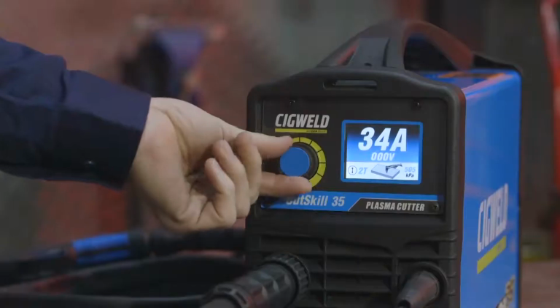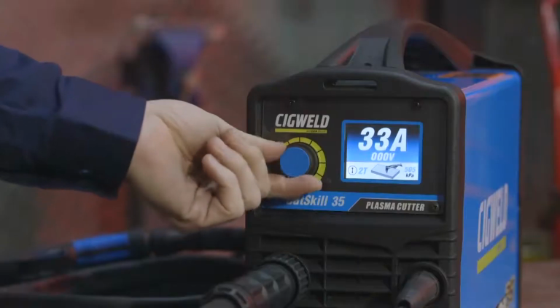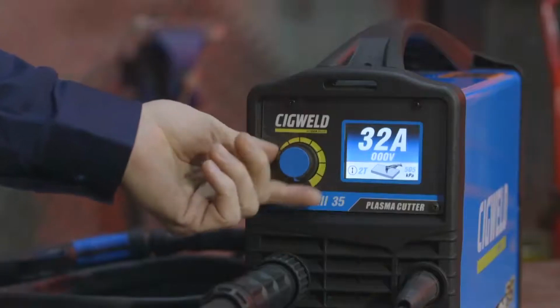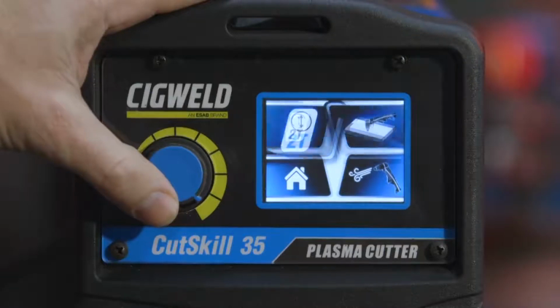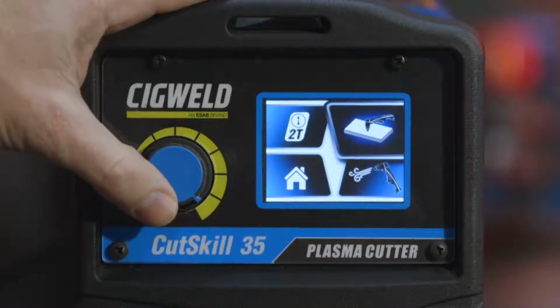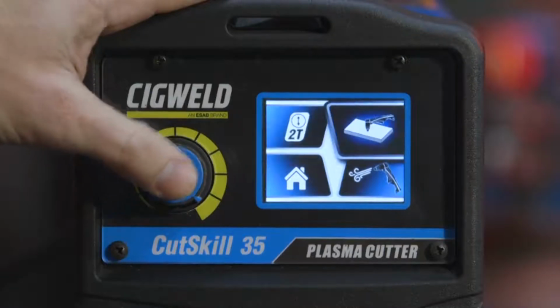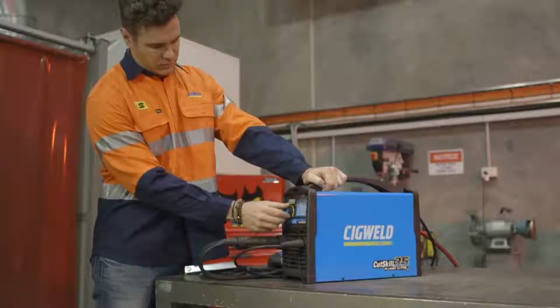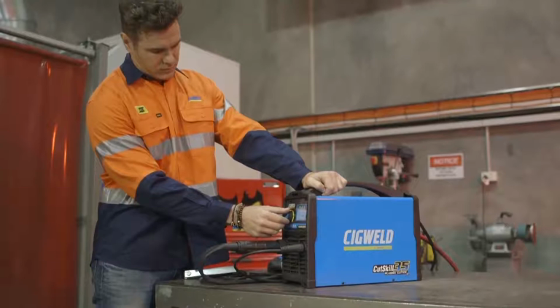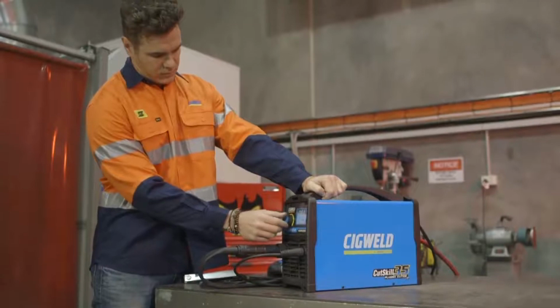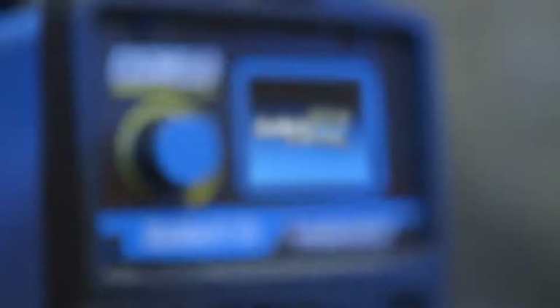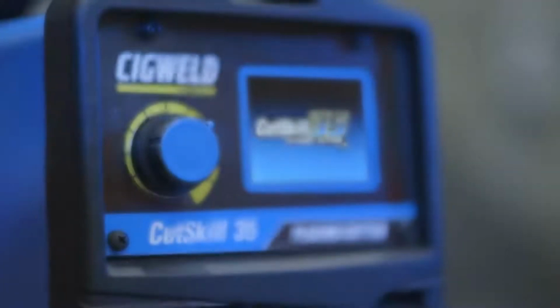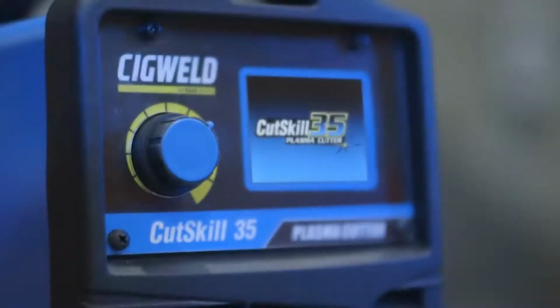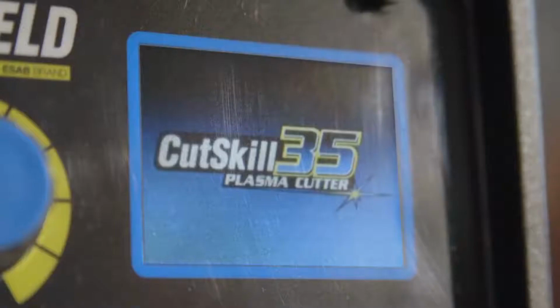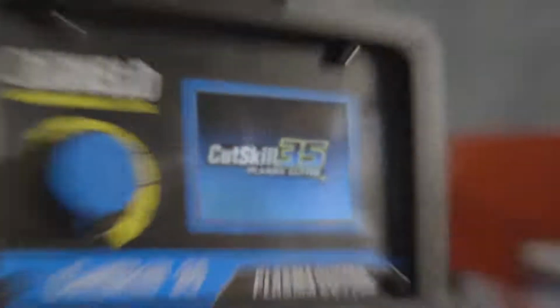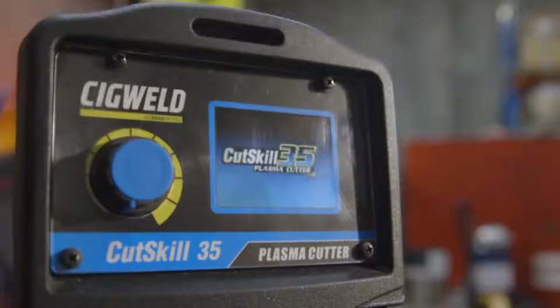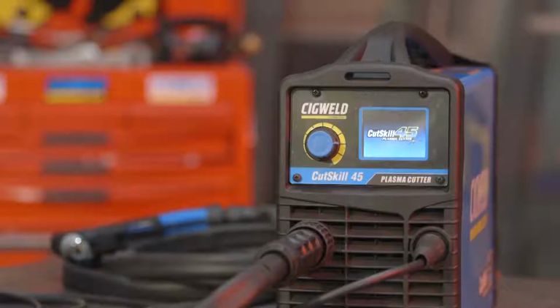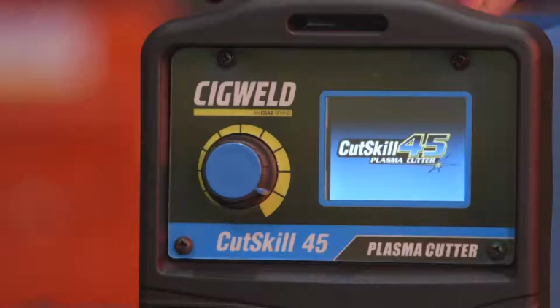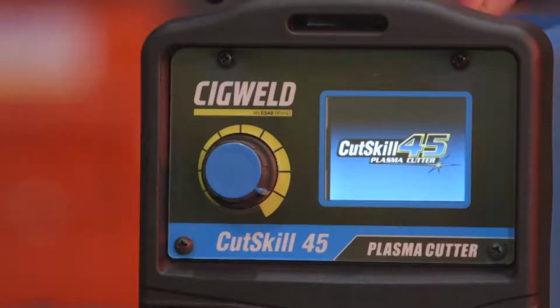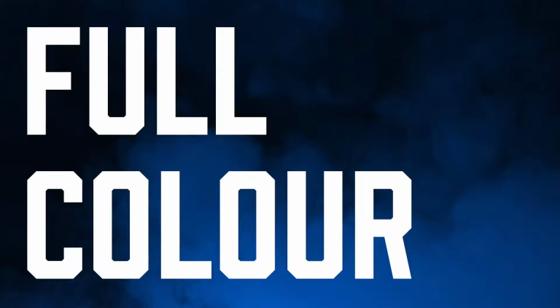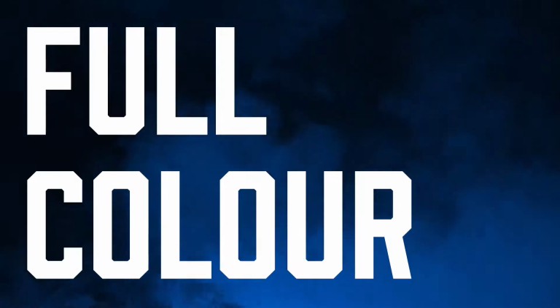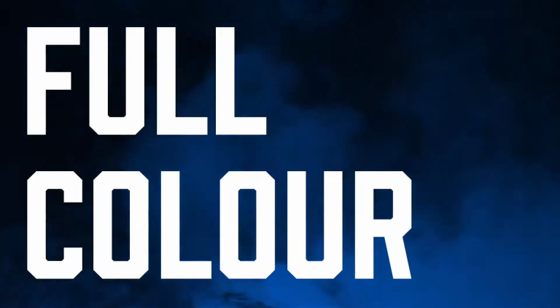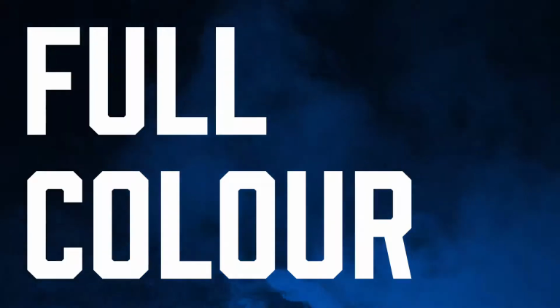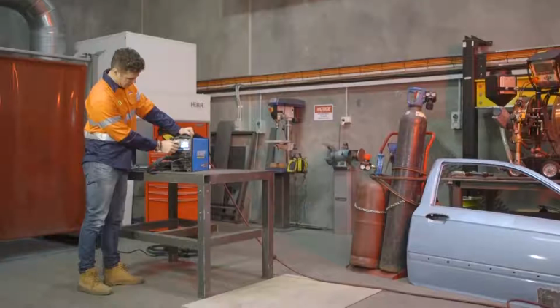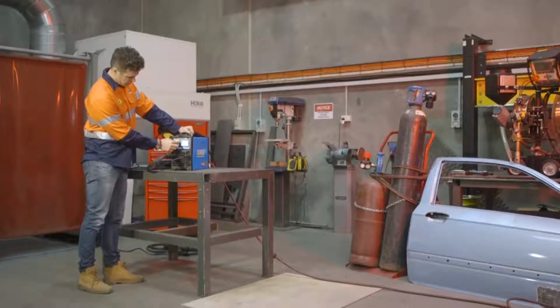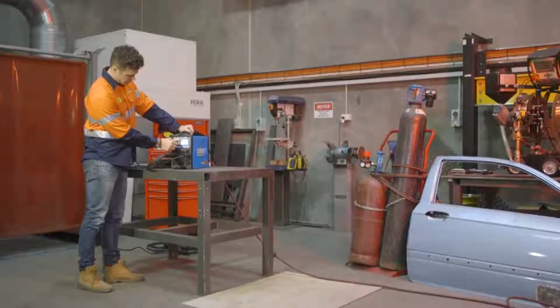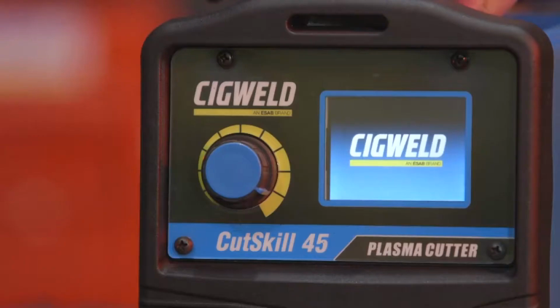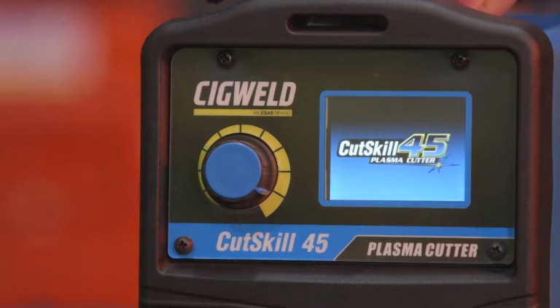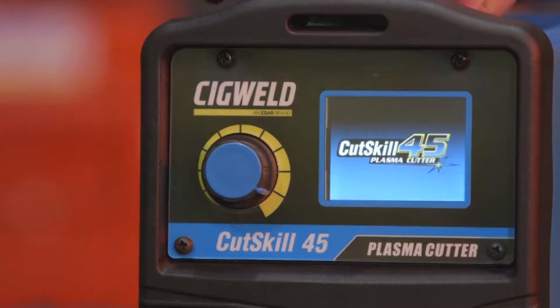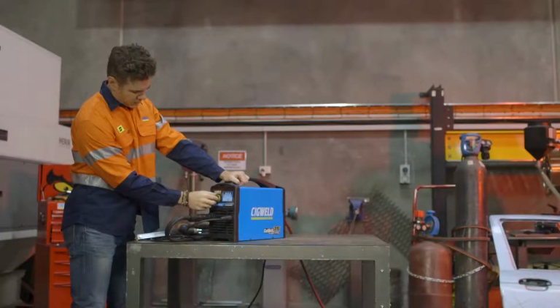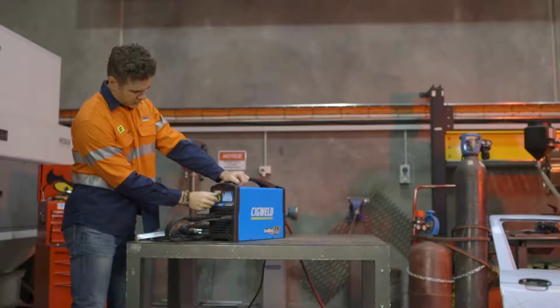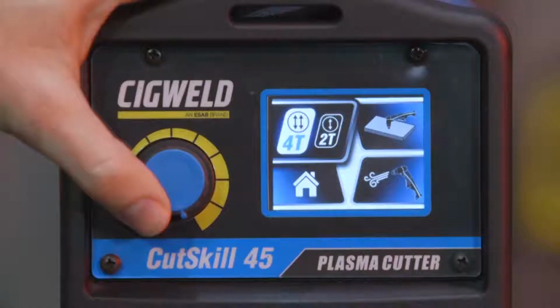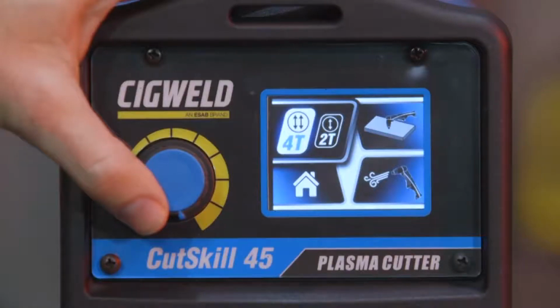With it, you can set every function you need. What's more, you can easily monitor all of your adjustments on the crystal clear, full color LCD display. So how do they work? First, decide if you want your torch set to manual or latch mode.